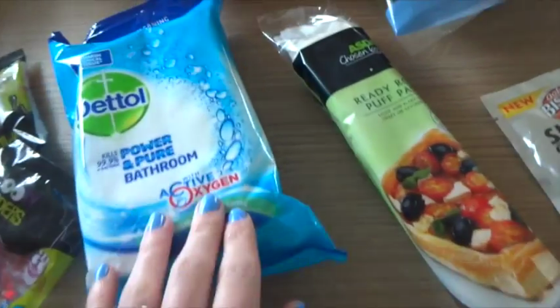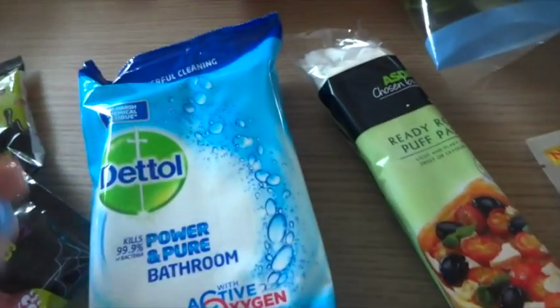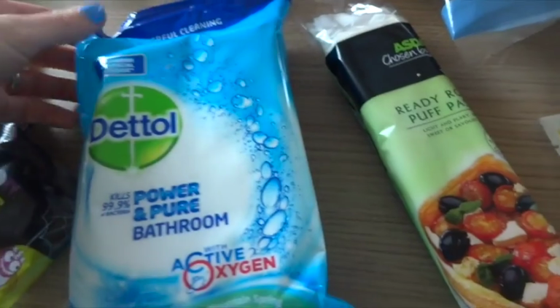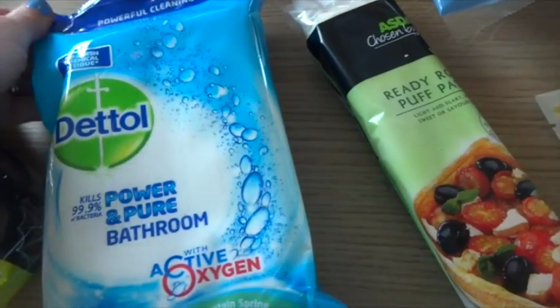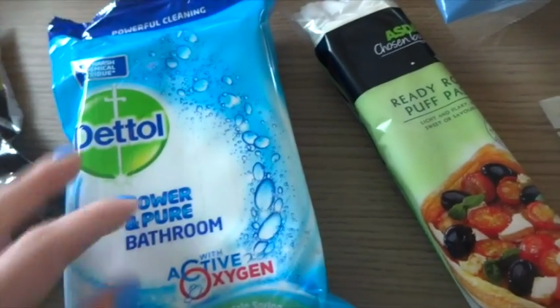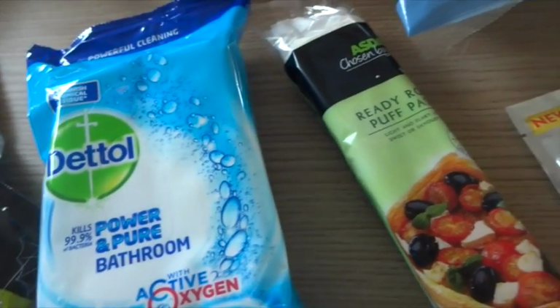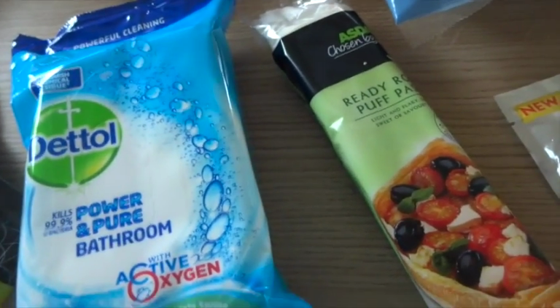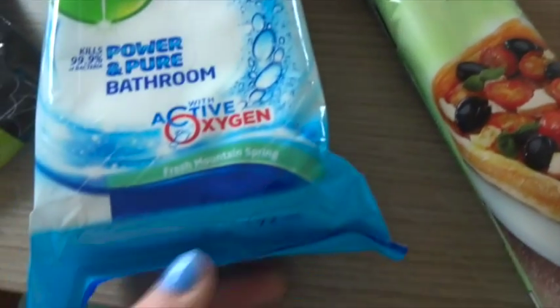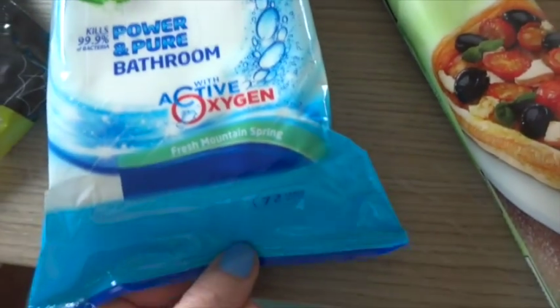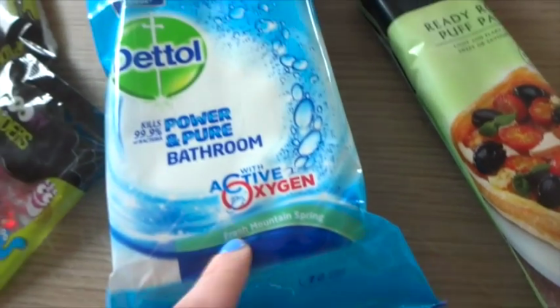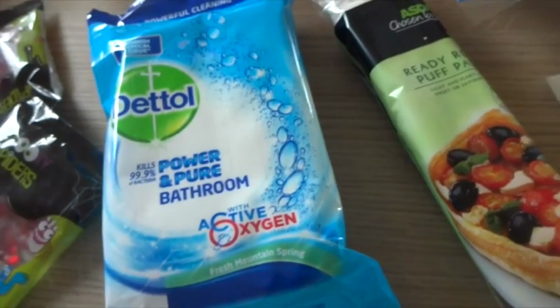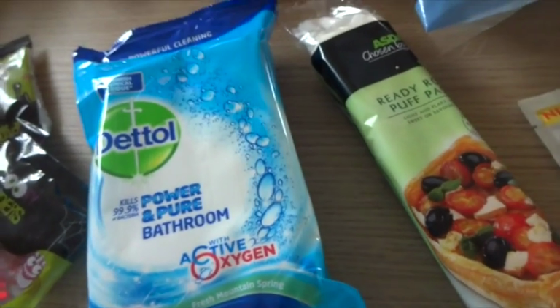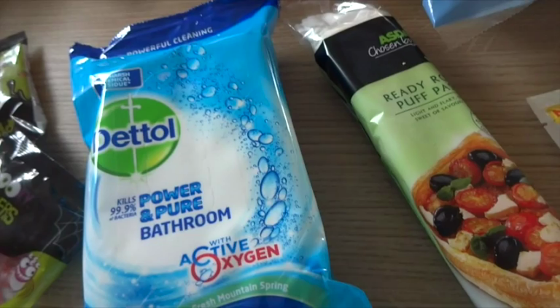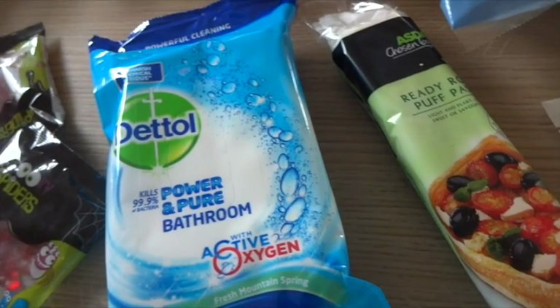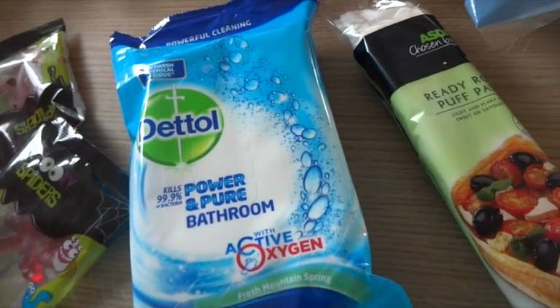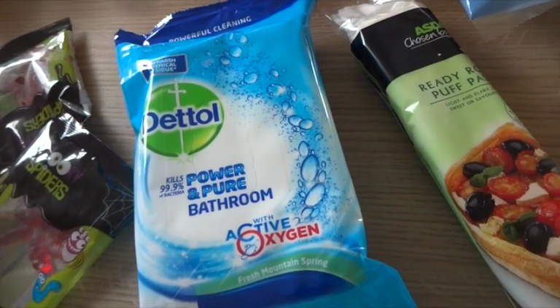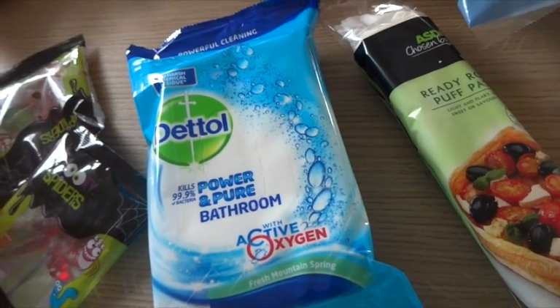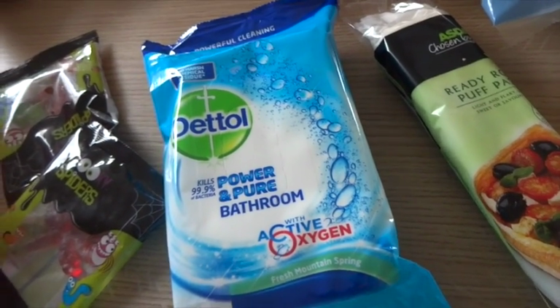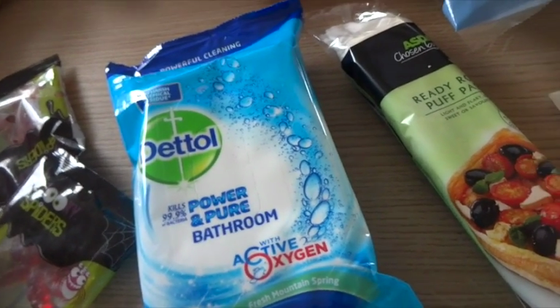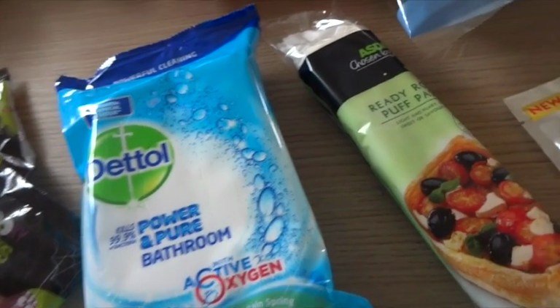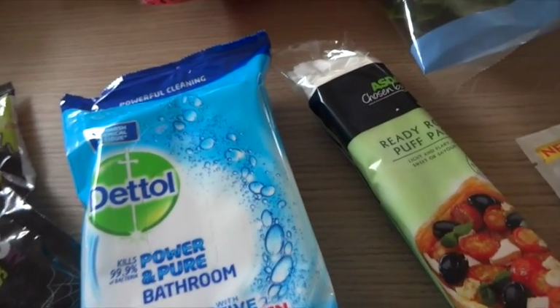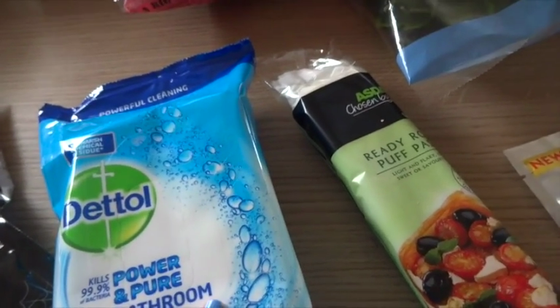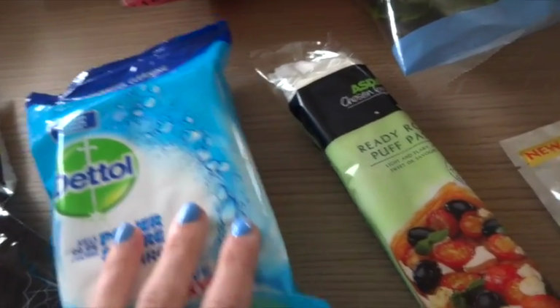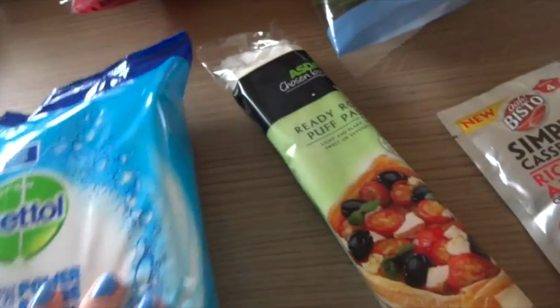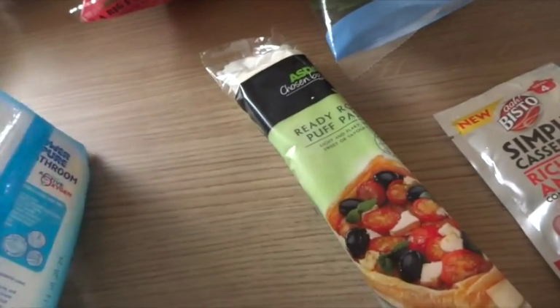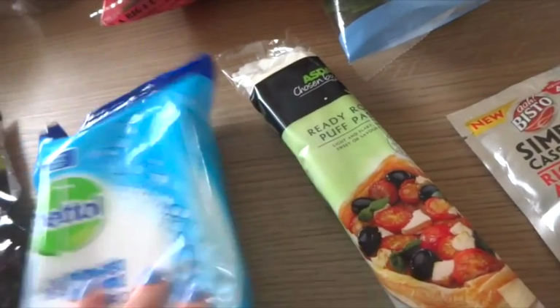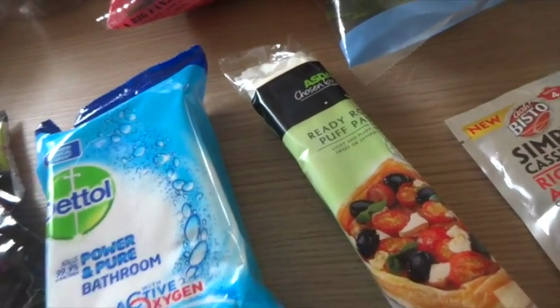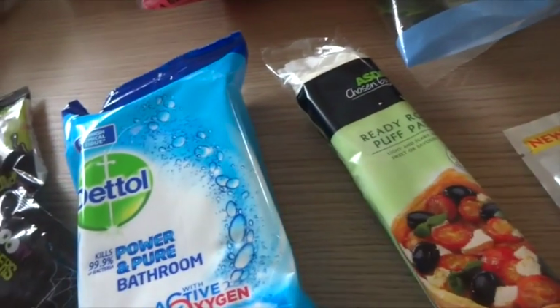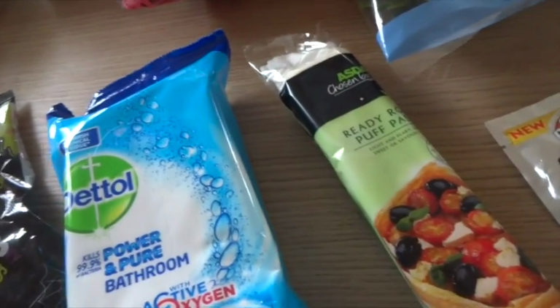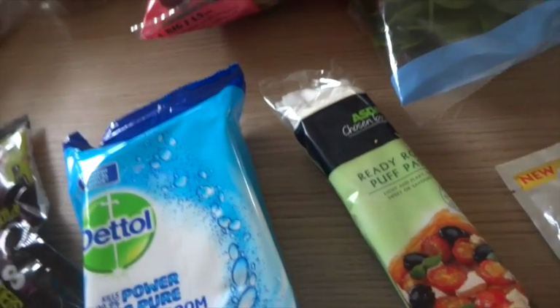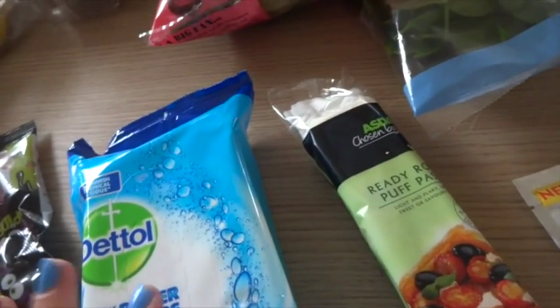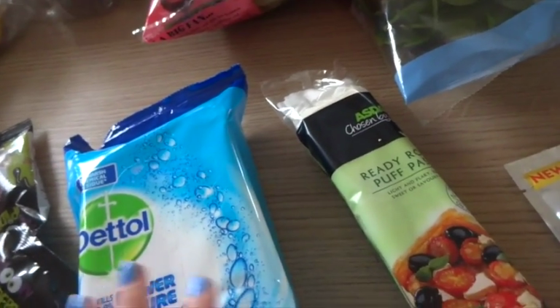I've got some Dettol bathroom wipes — these are on offer, 72 large wipes. These are great just for wiping around the toilet for quick dirty accidents, you know, from boys being in there — or even on the floor, just a quick wipe around if it's dusty.